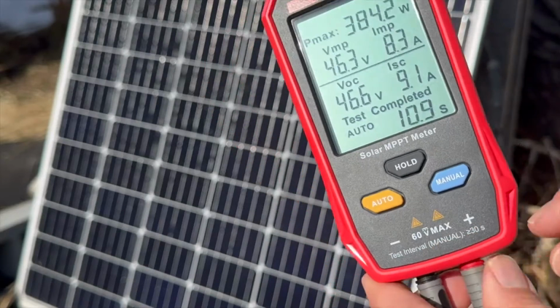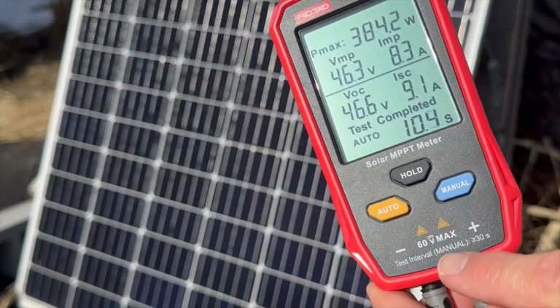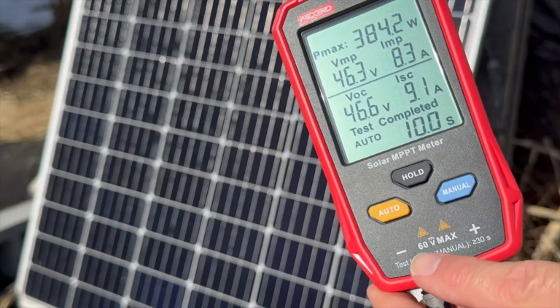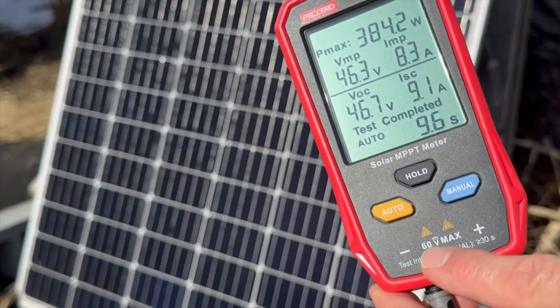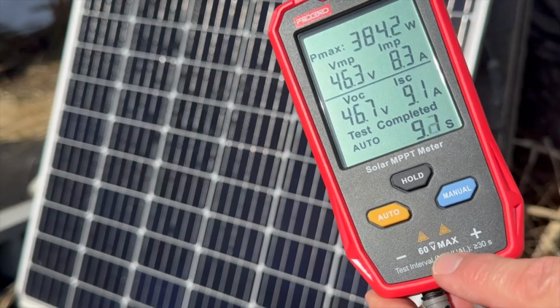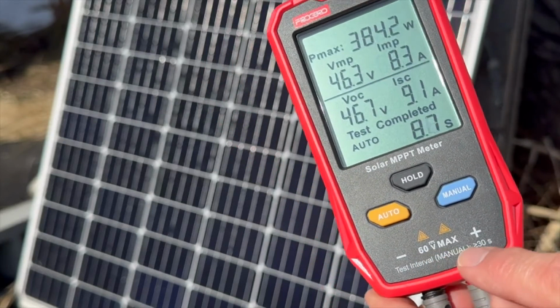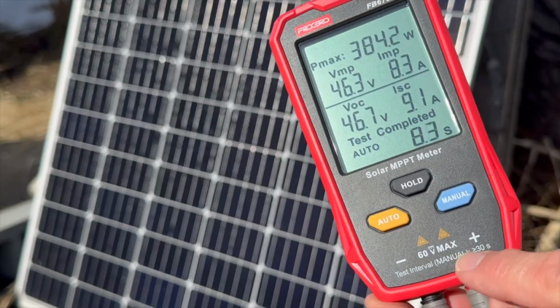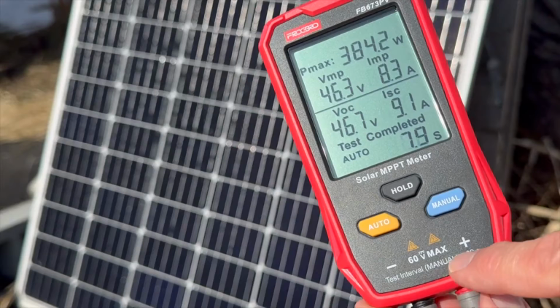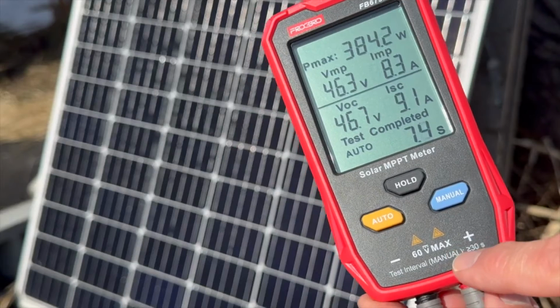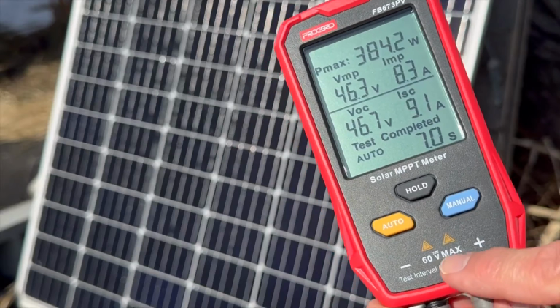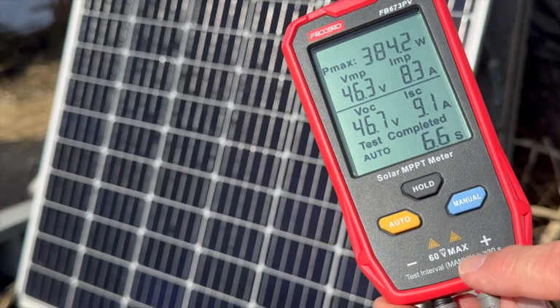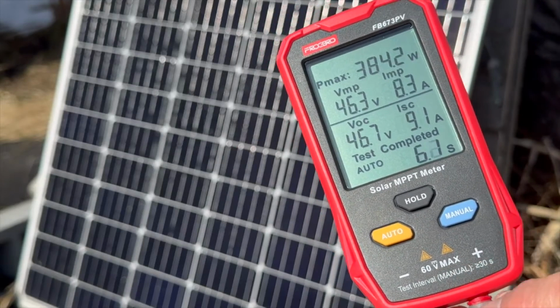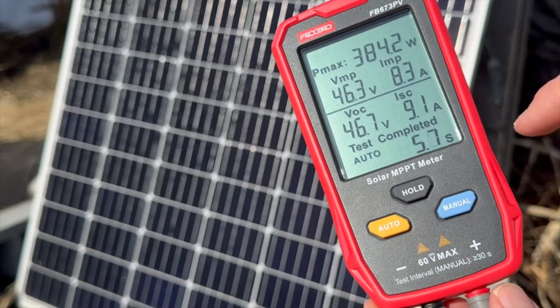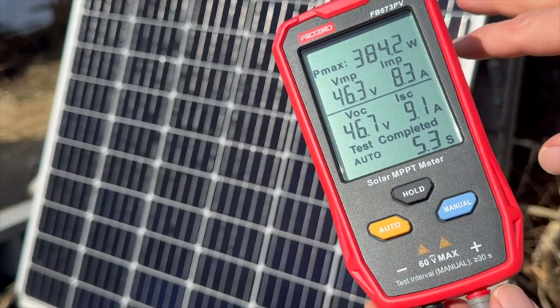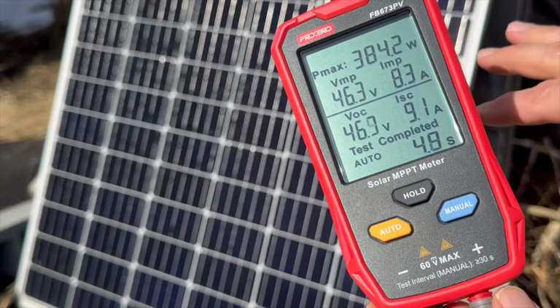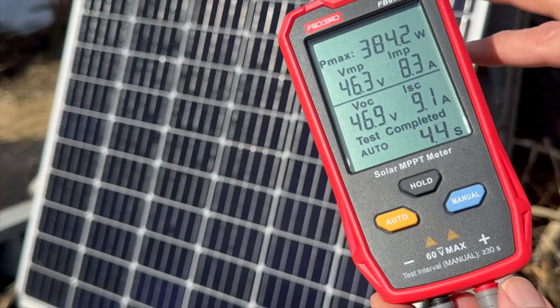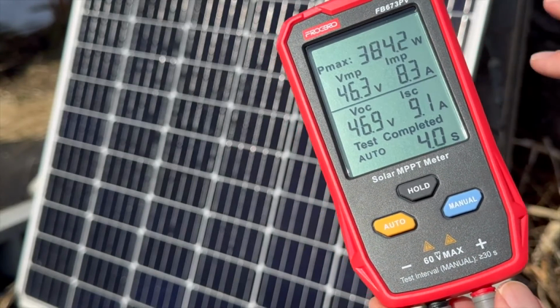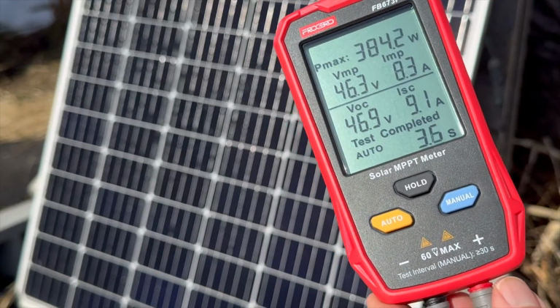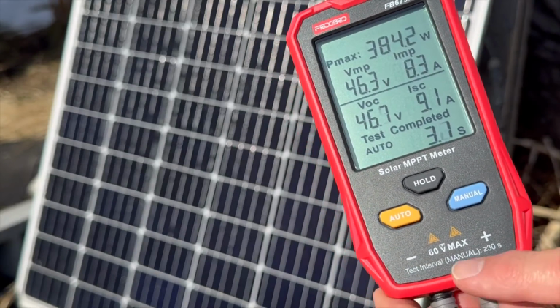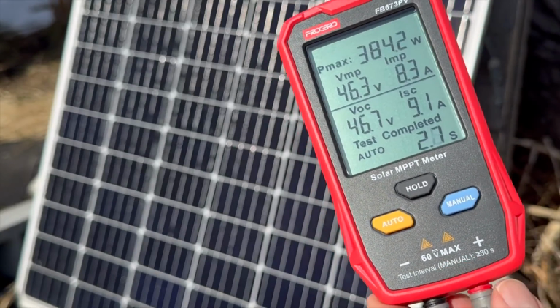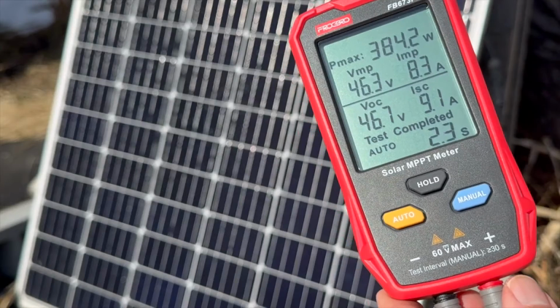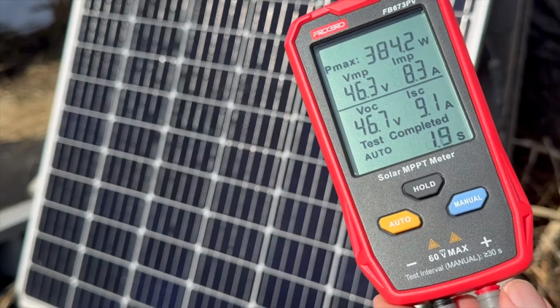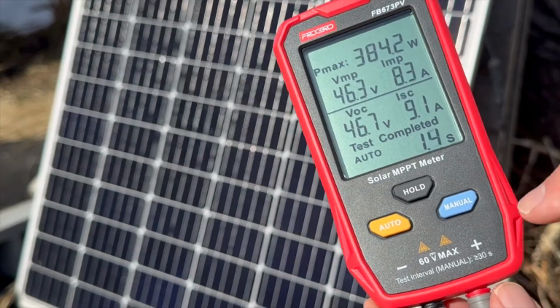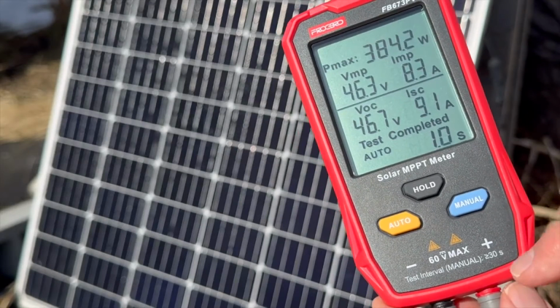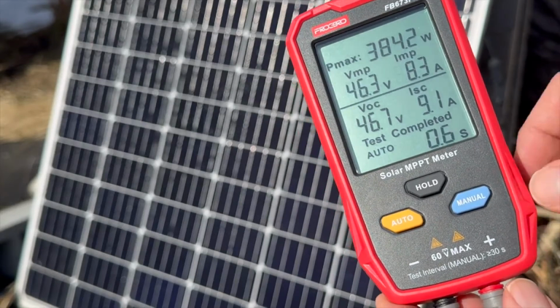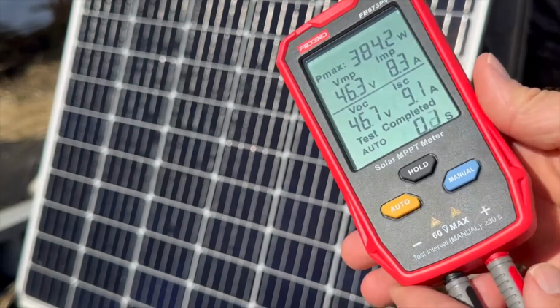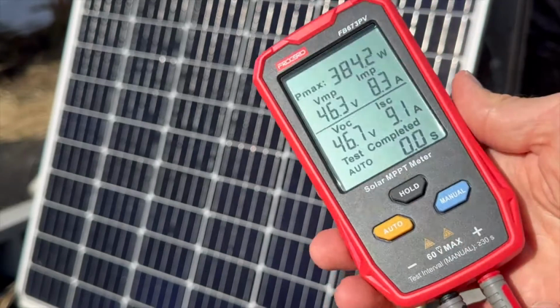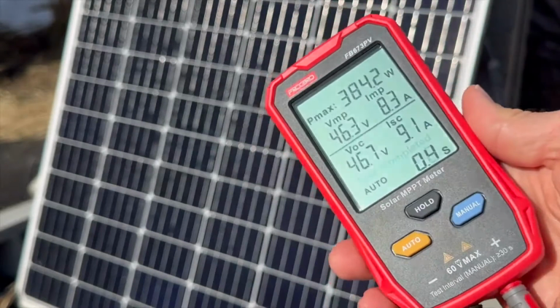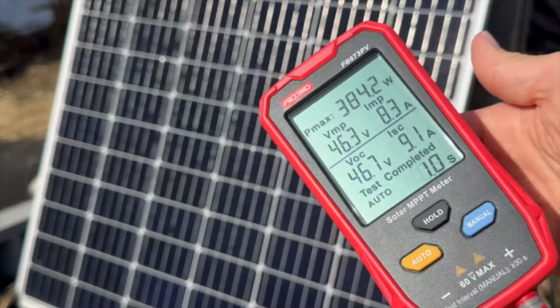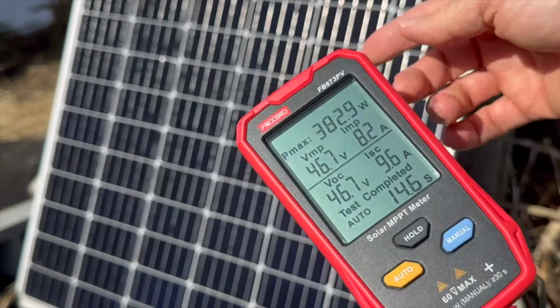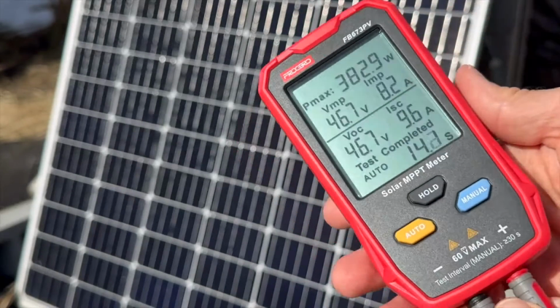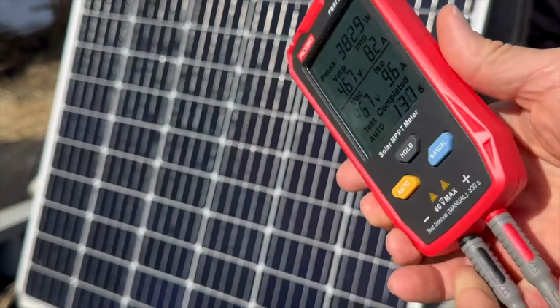Down here you can see it has a 60 volt max, so you're not going to be able to test multiple rigid solar panels in series — most likely you'll be over that 60 volt limit. This is meant to test individual solar panels.